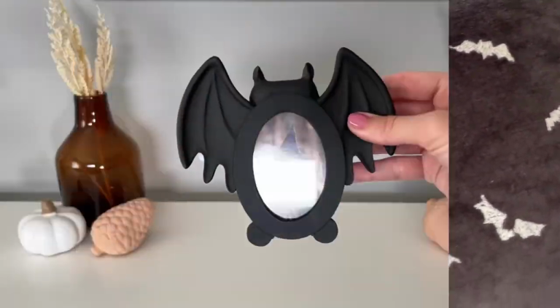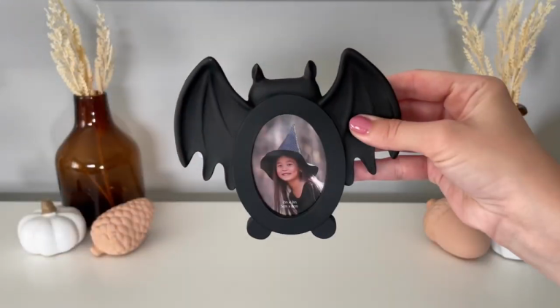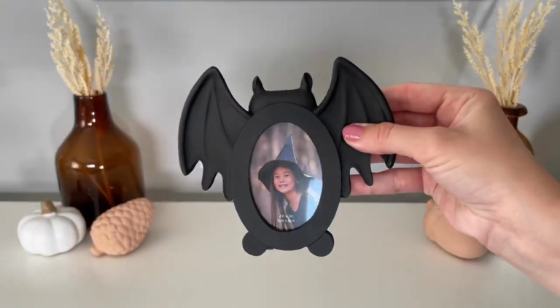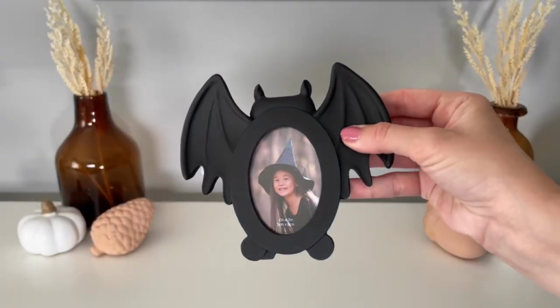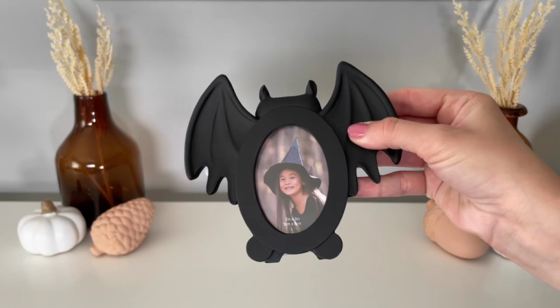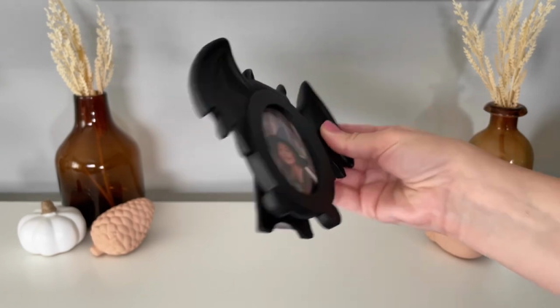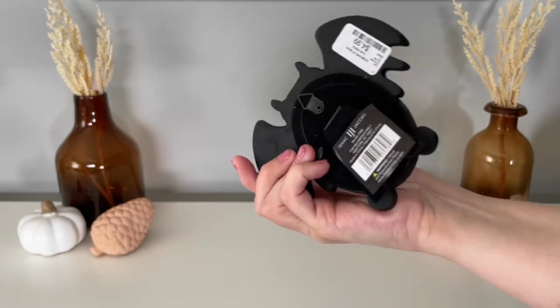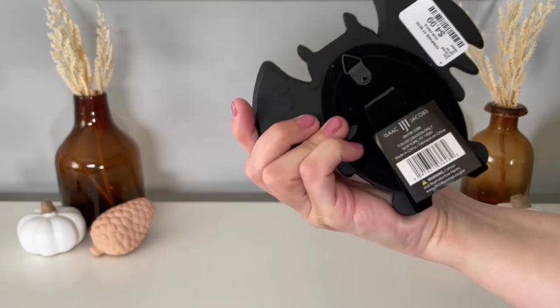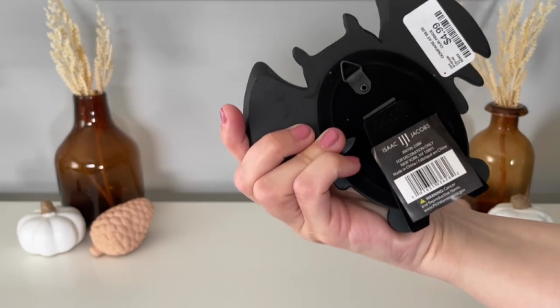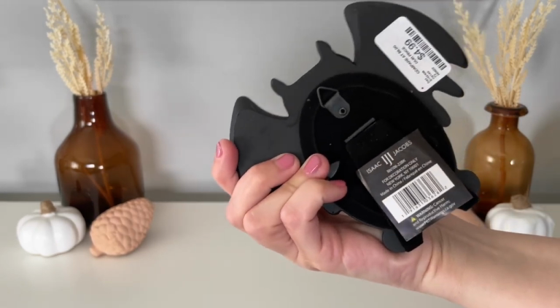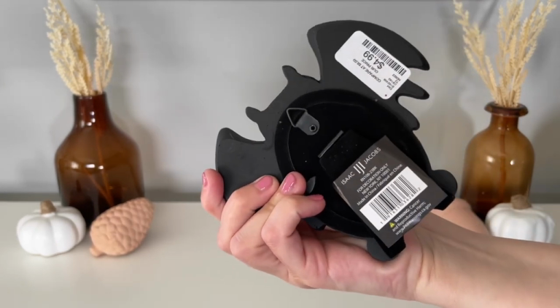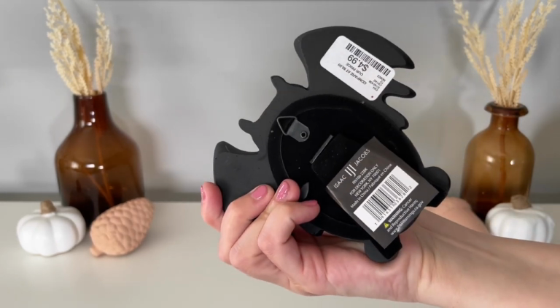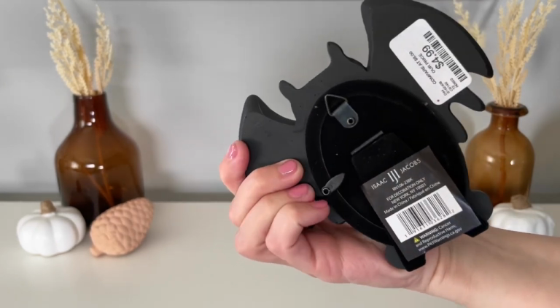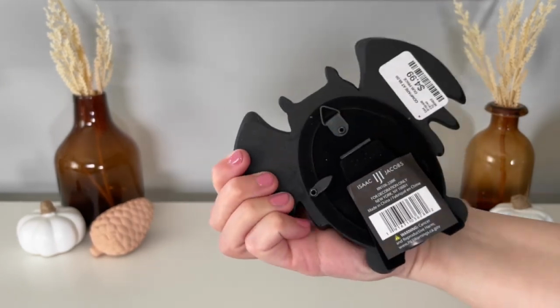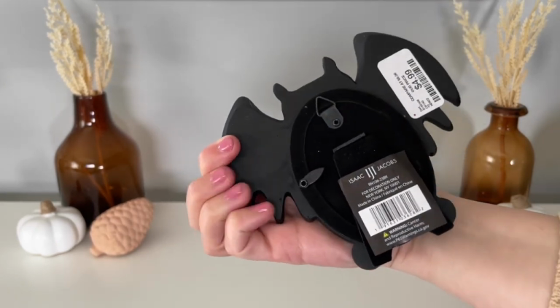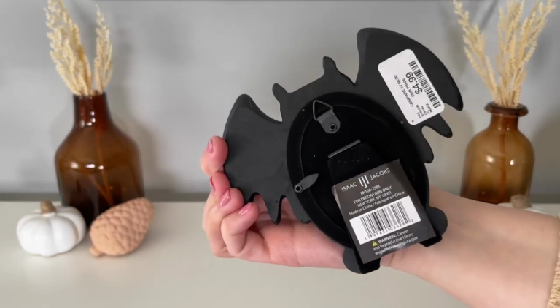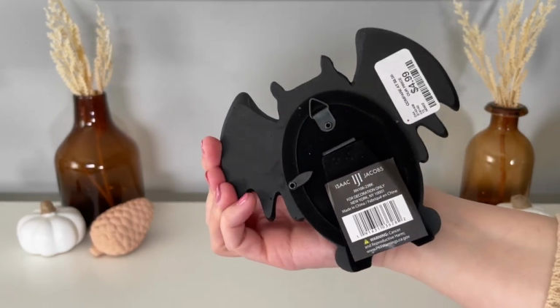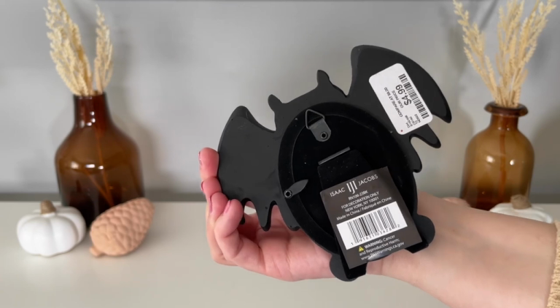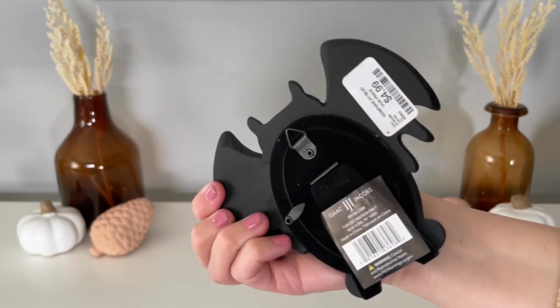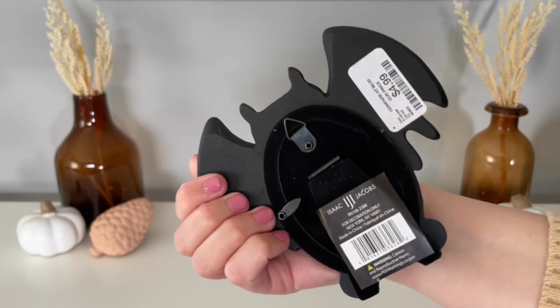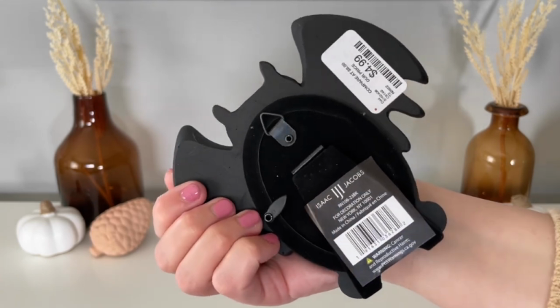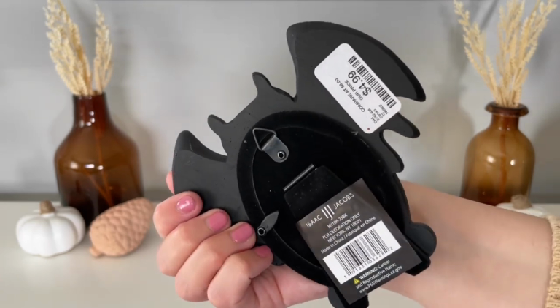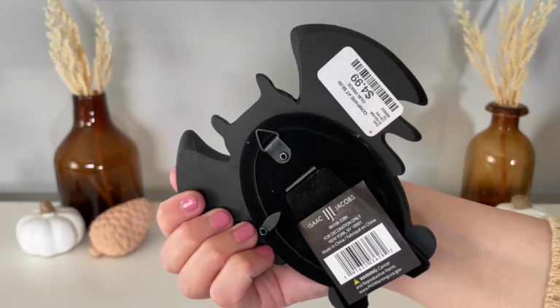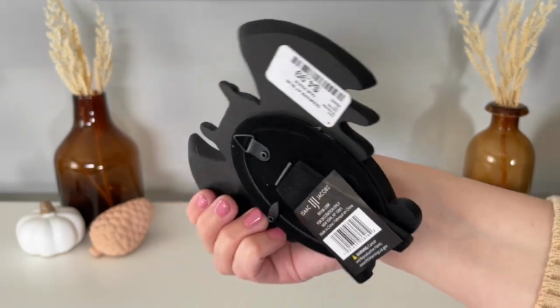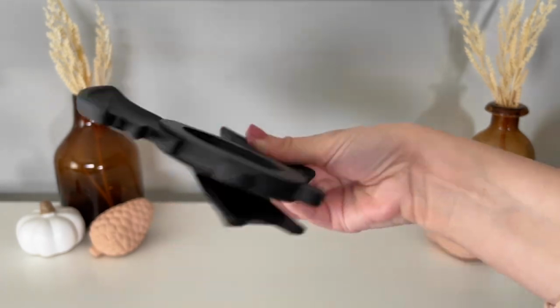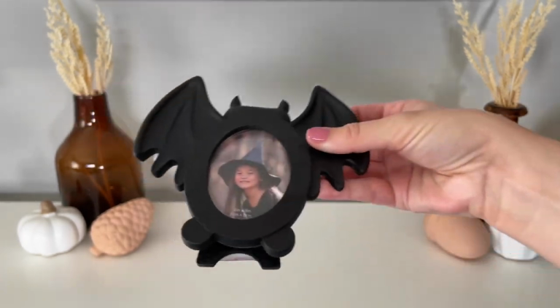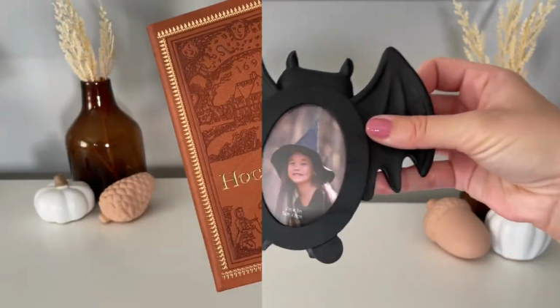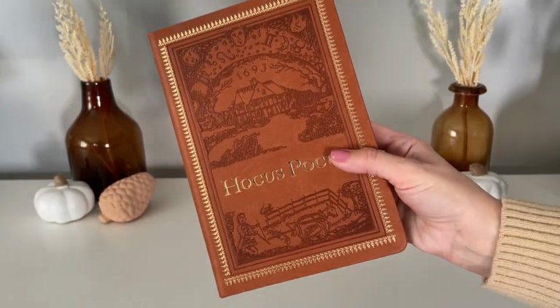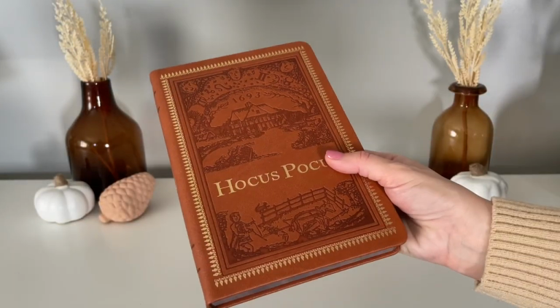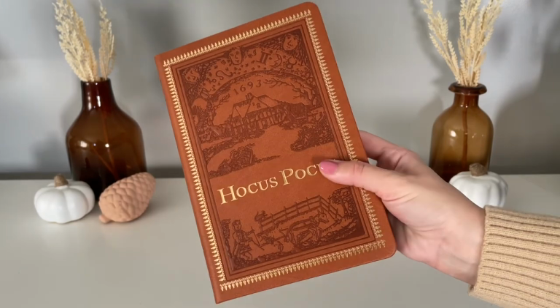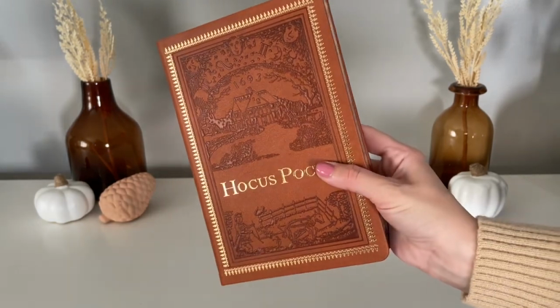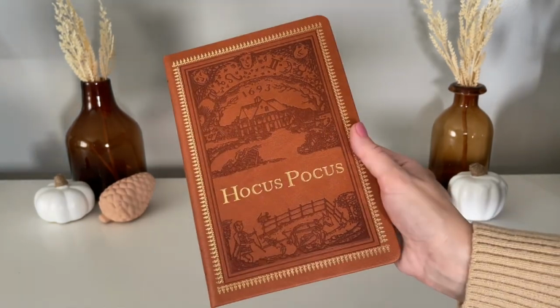This bat picture frame is from Home Goods — I actually just picked this one up last week, so hopefully they still have some in stock. Really adorable for only $4.99.